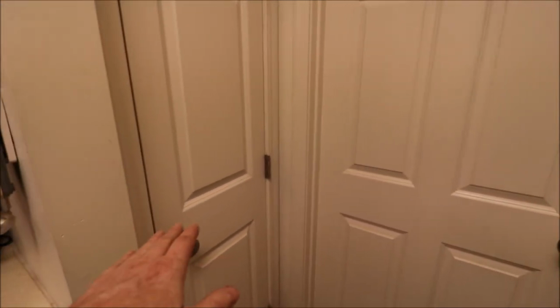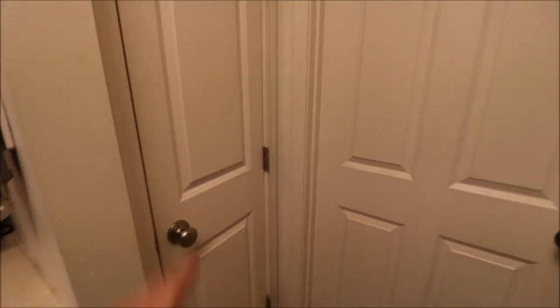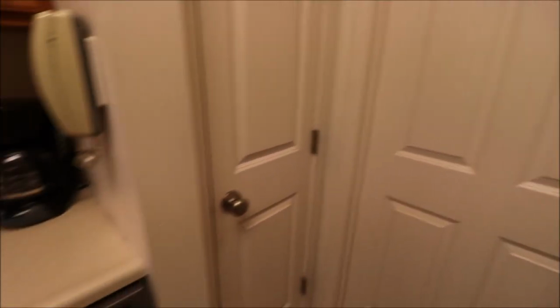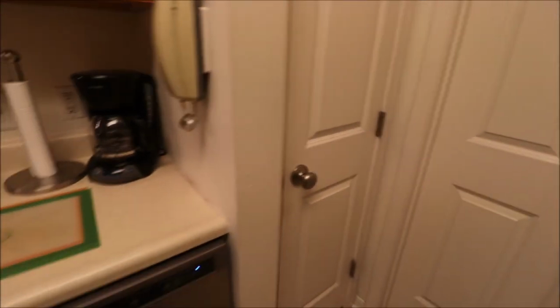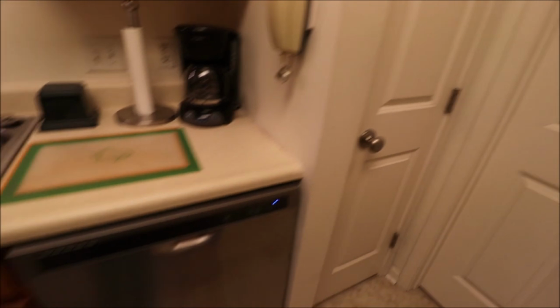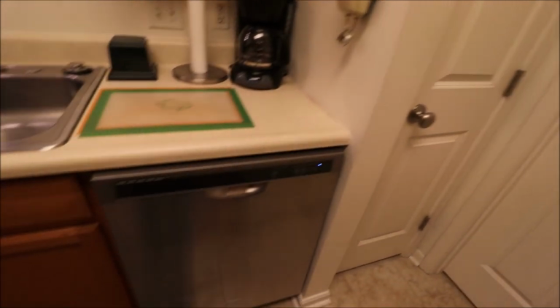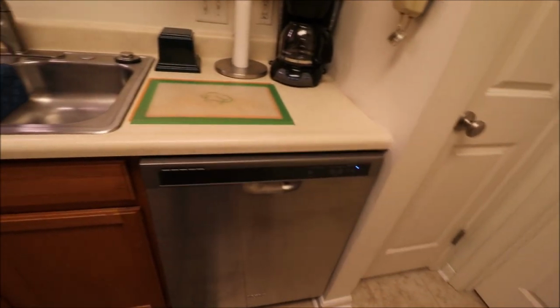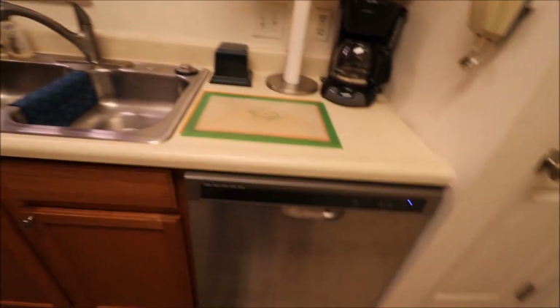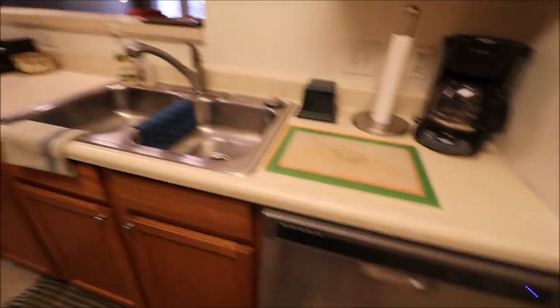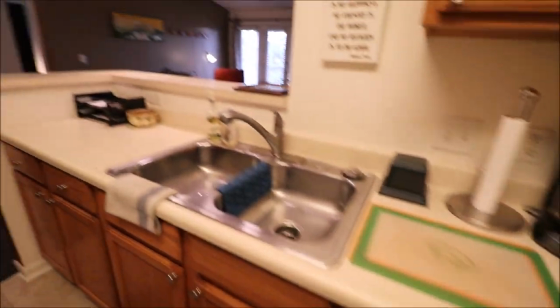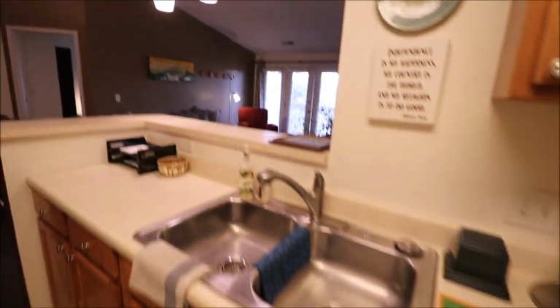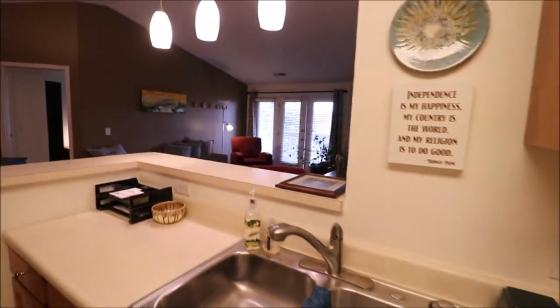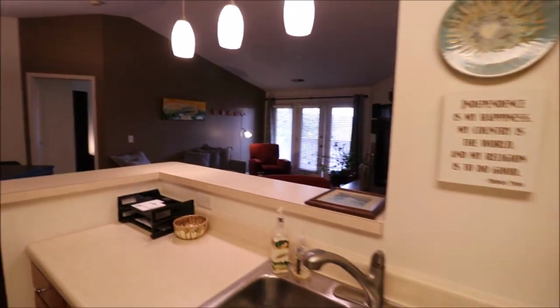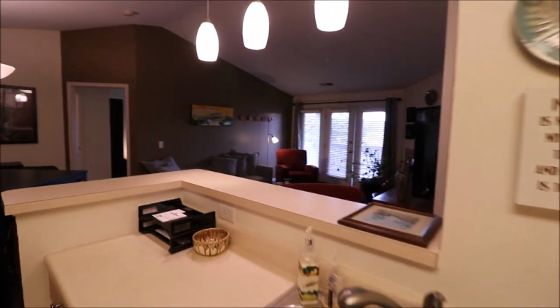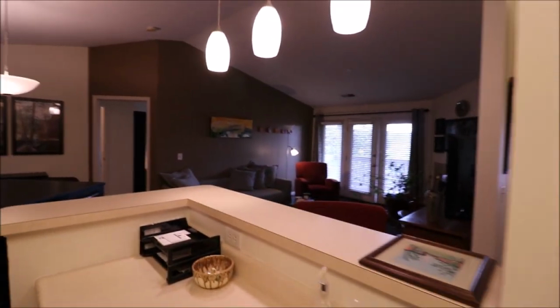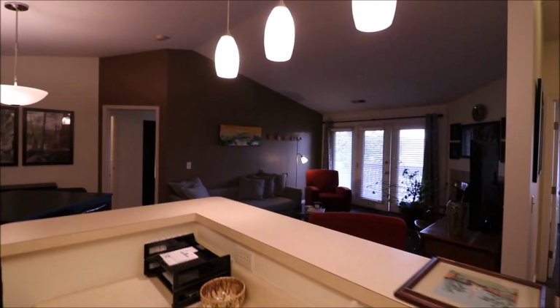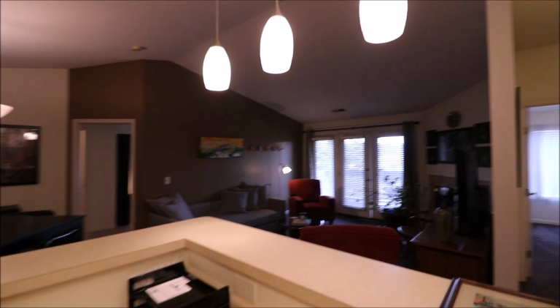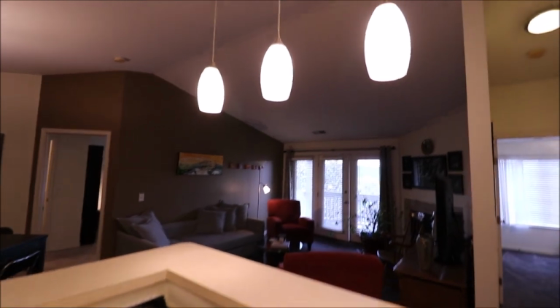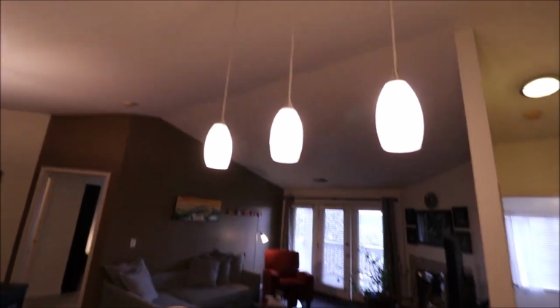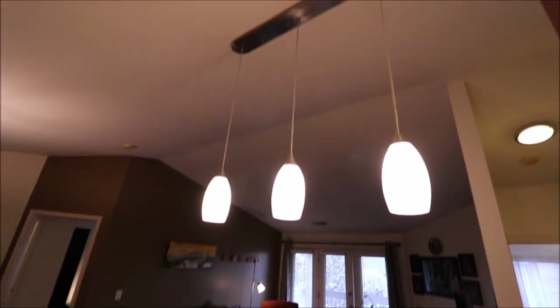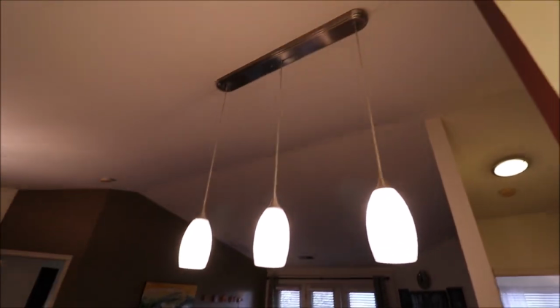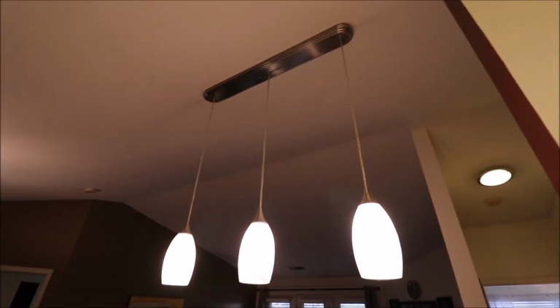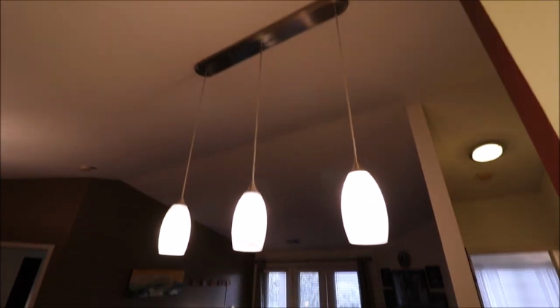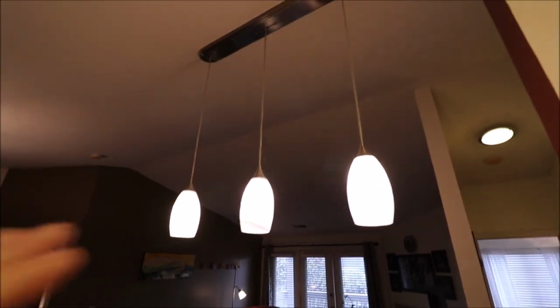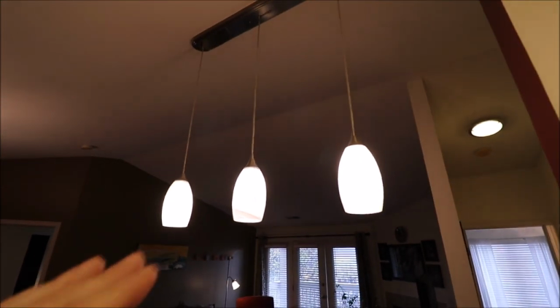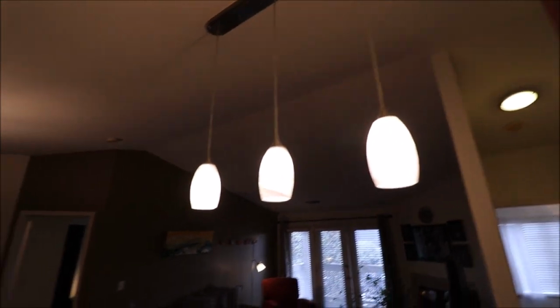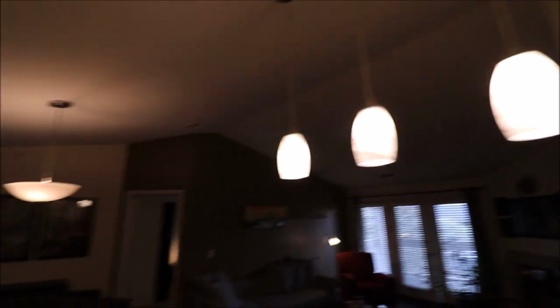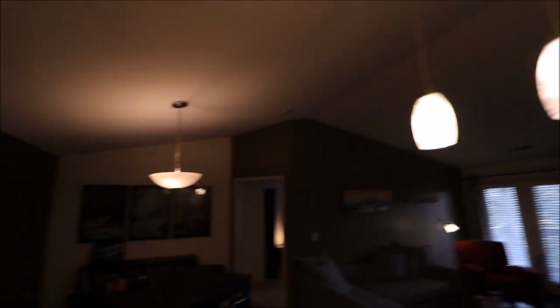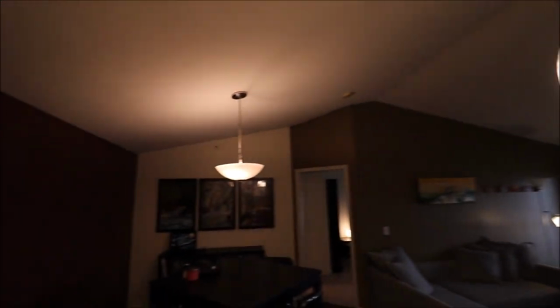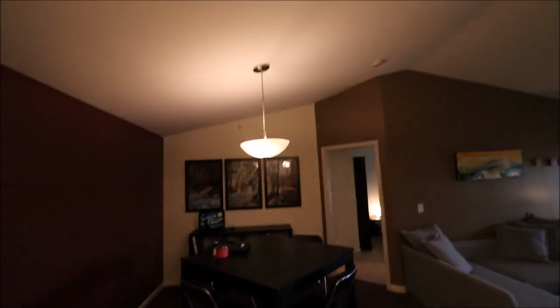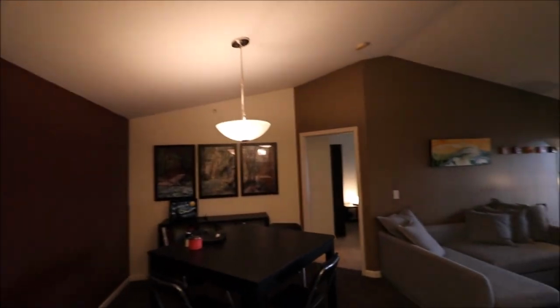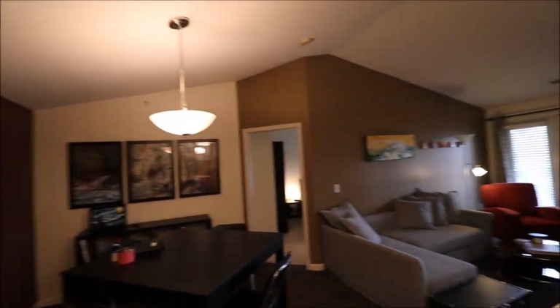And then a pantry here, and a stainless steel Whirlpool dishwasher. There's a great view from the kitchen sink as well. We have vaulted ceilings, new pendant lights here, and a new light in the dining room.